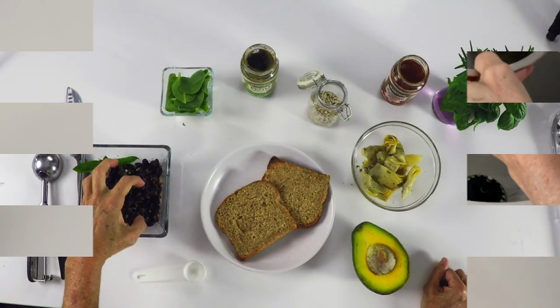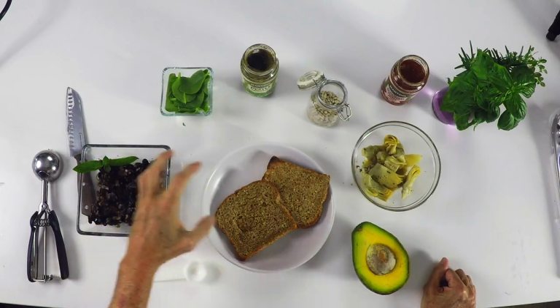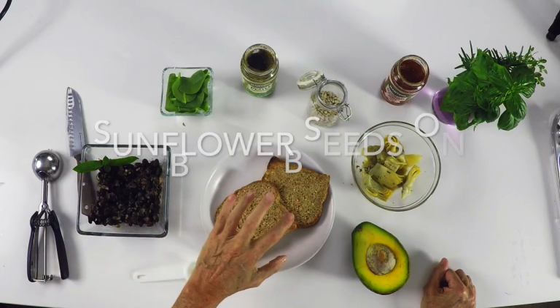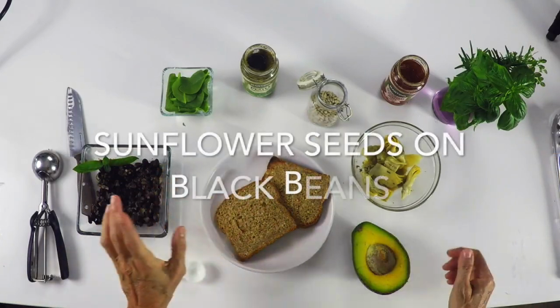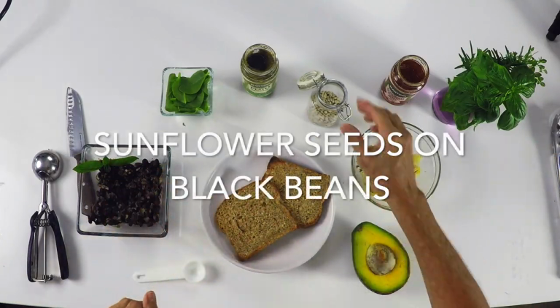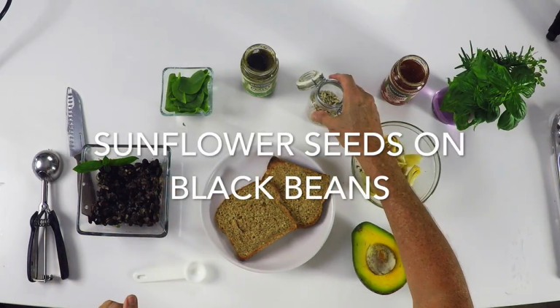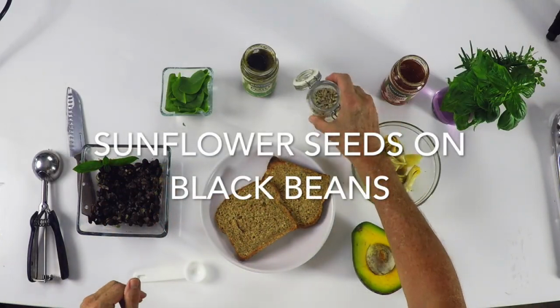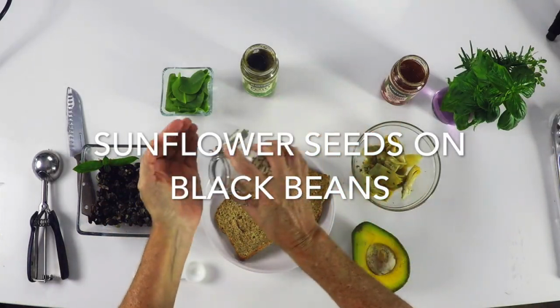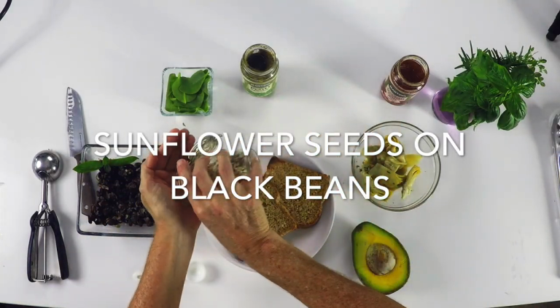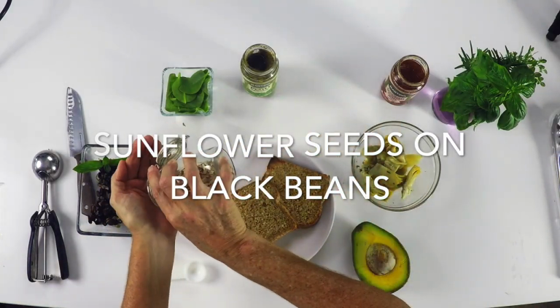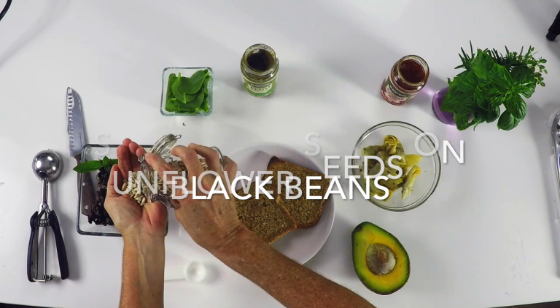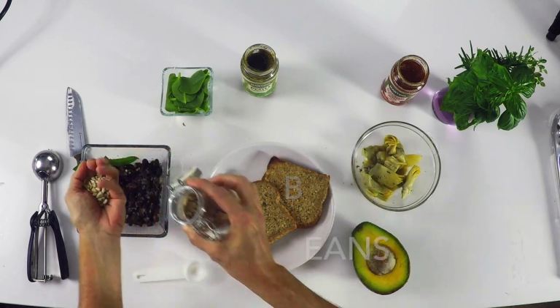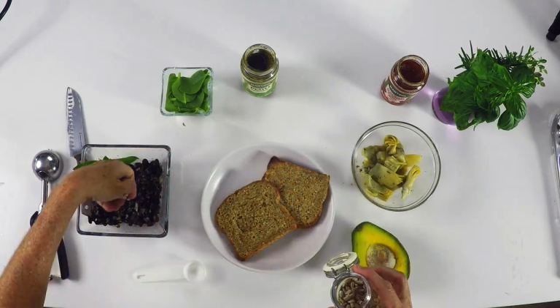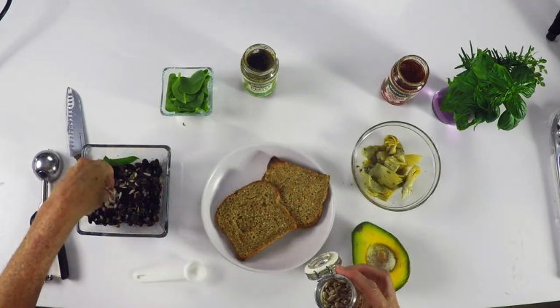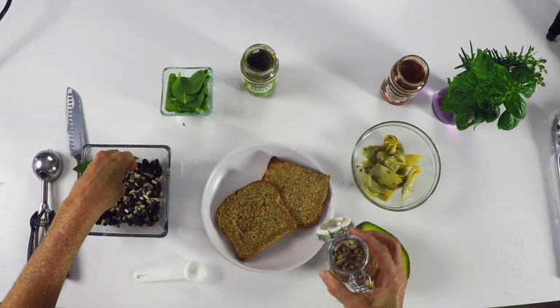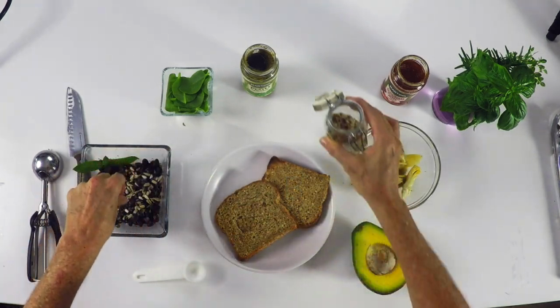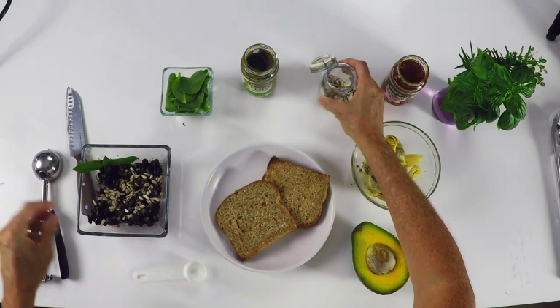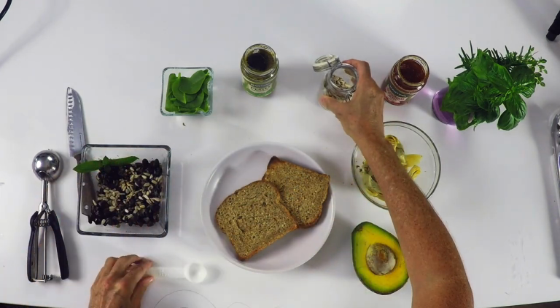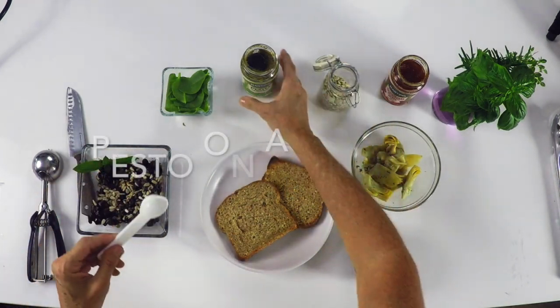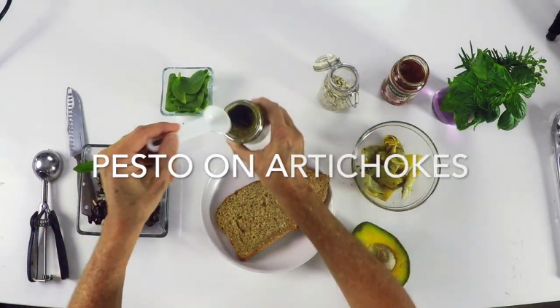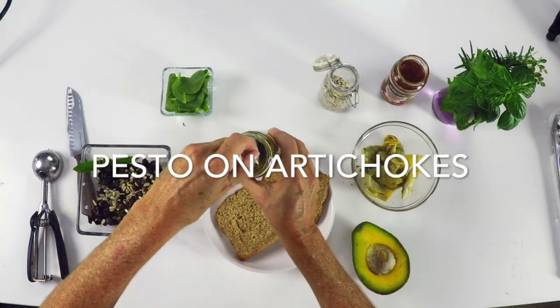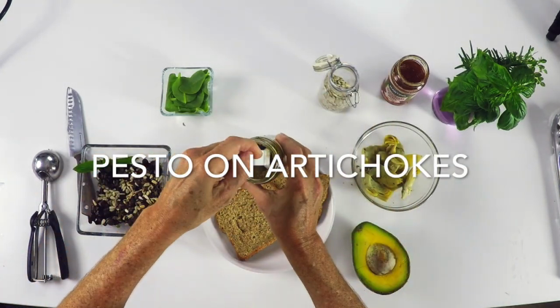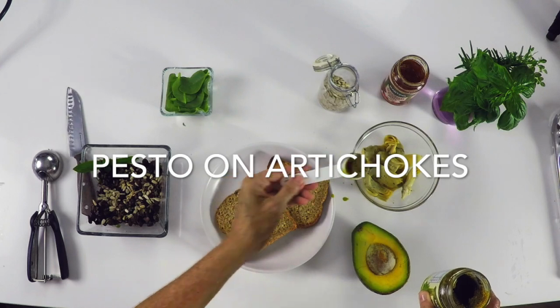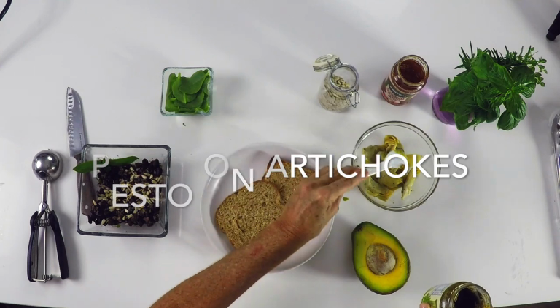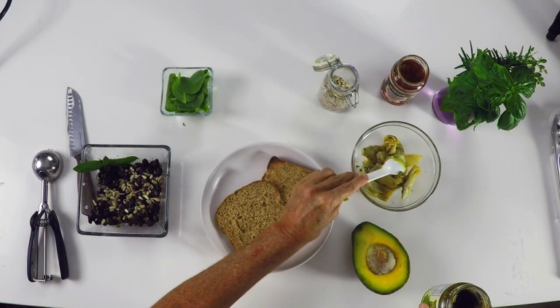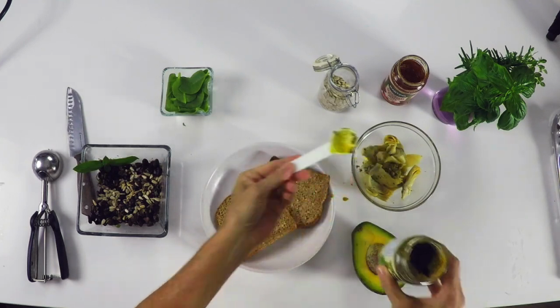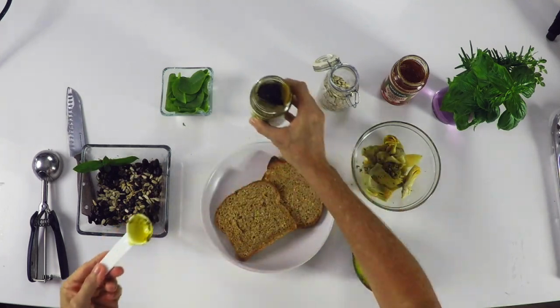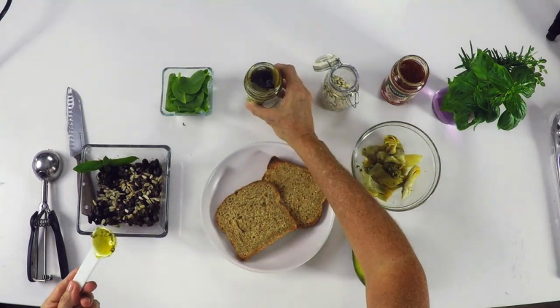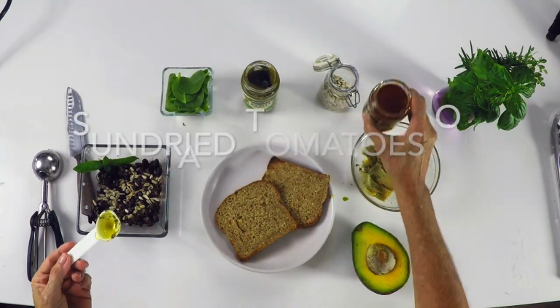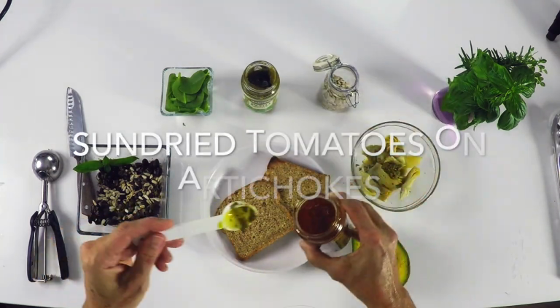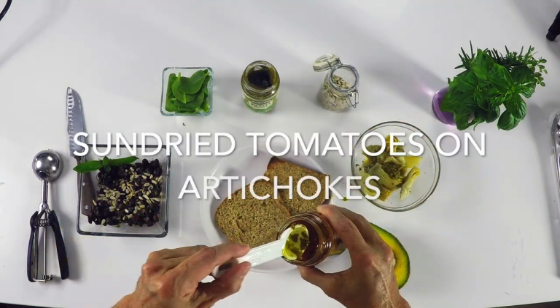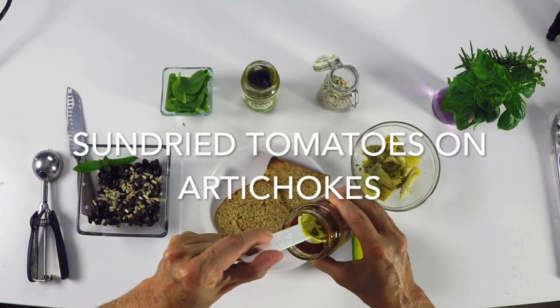The first thing we're gonna do is add some sunflower seeds to our black beans. Then we're gonna take some artichokes — these artichoke hearts came from a can. Then we're gonna season them.